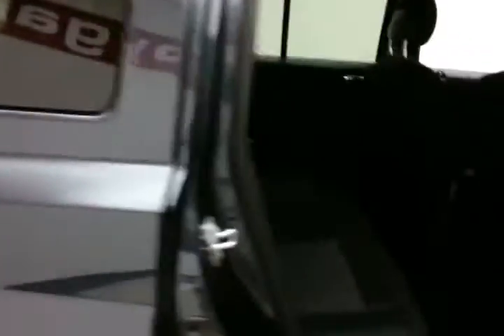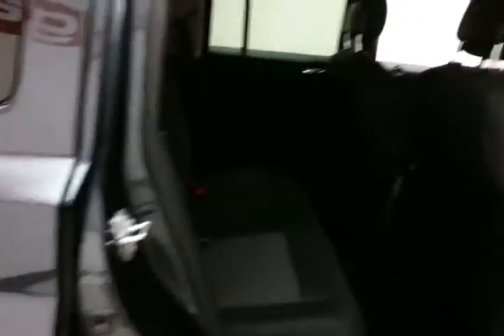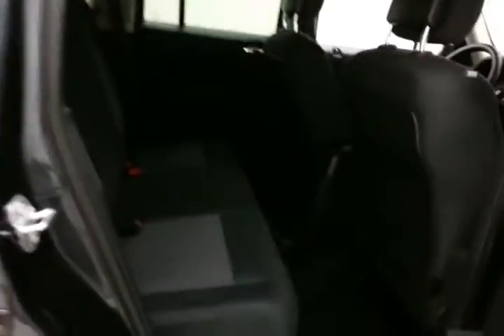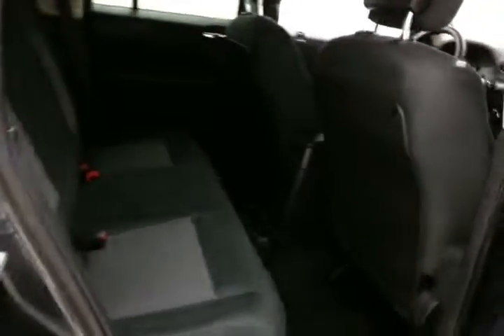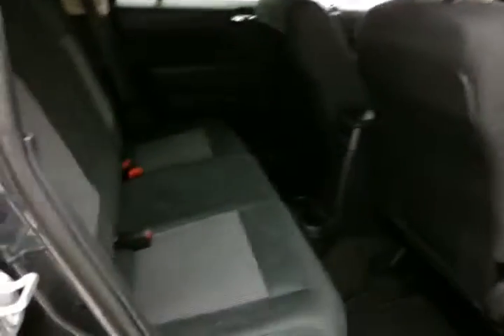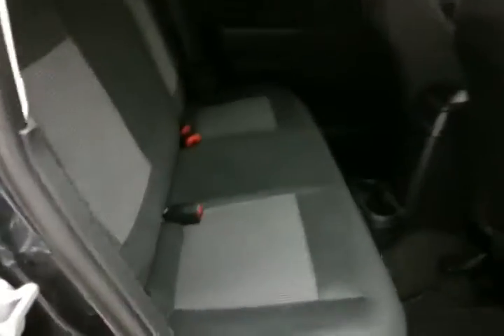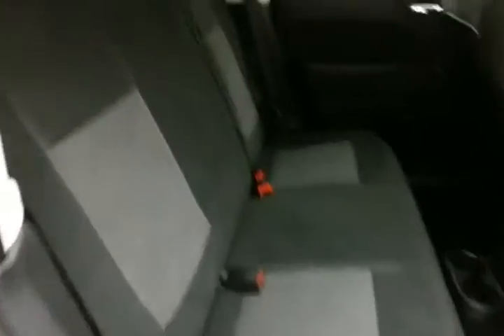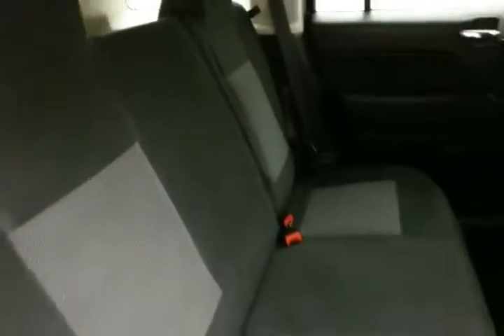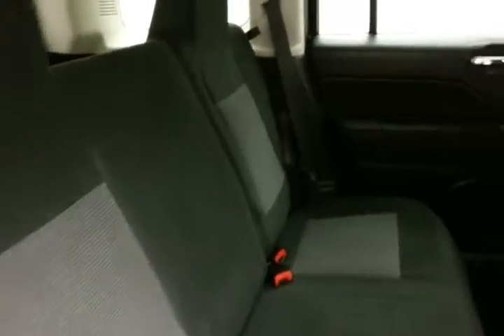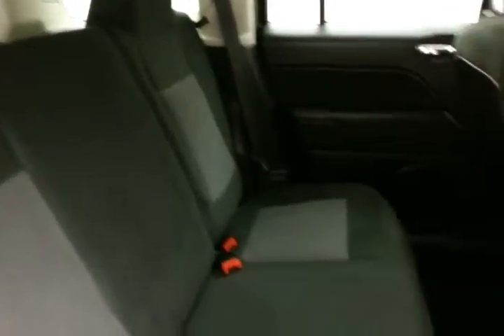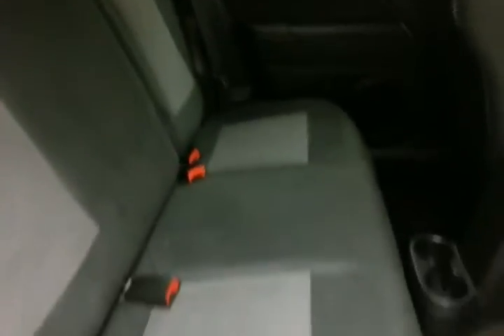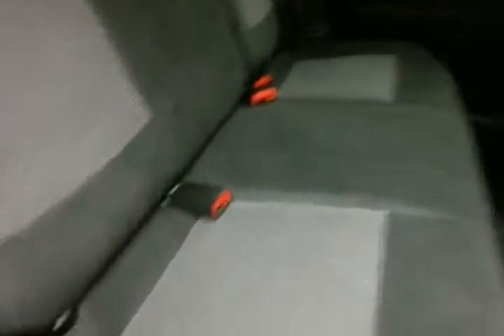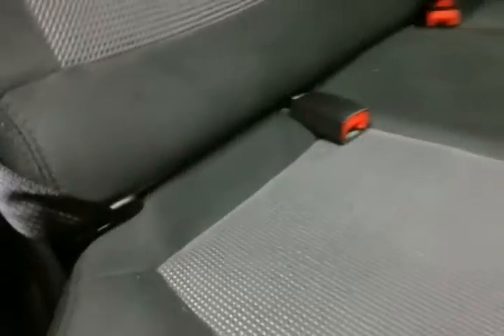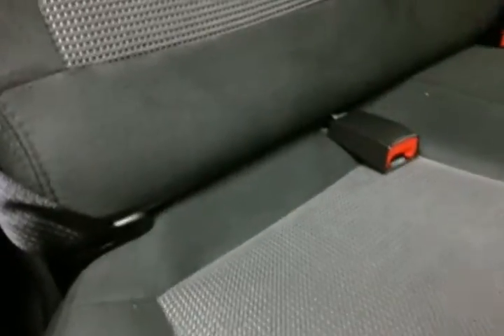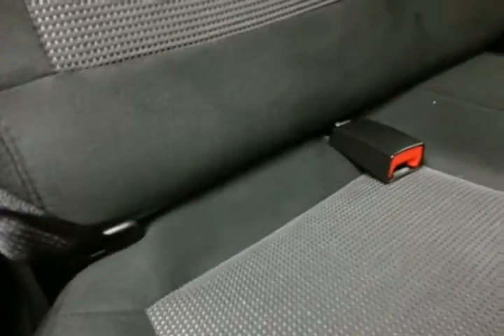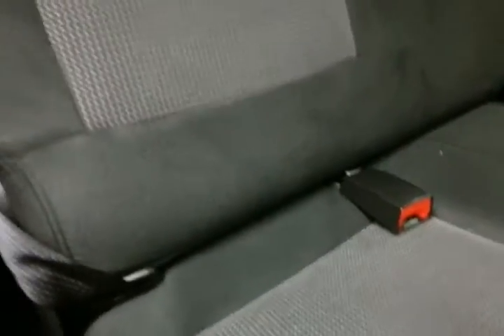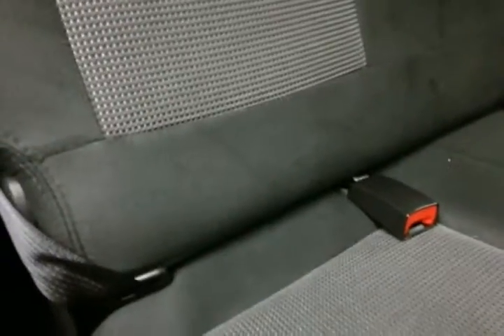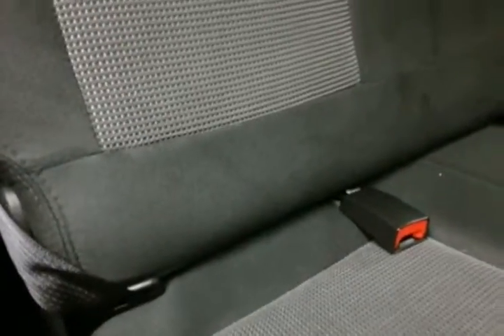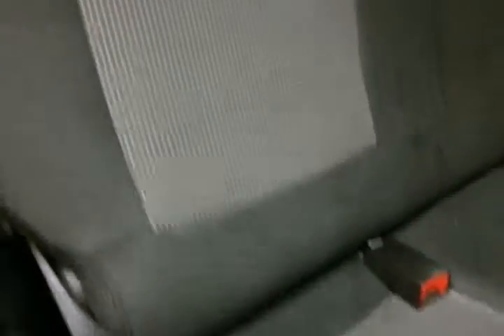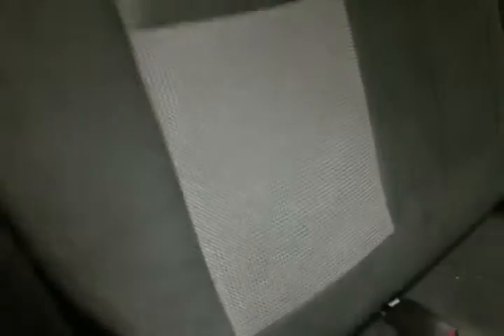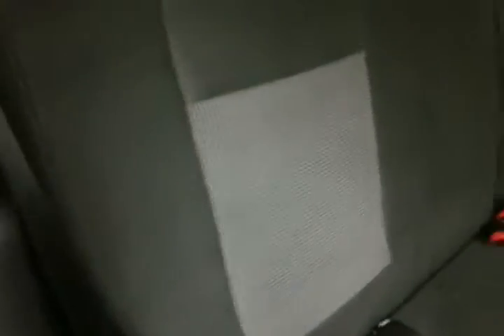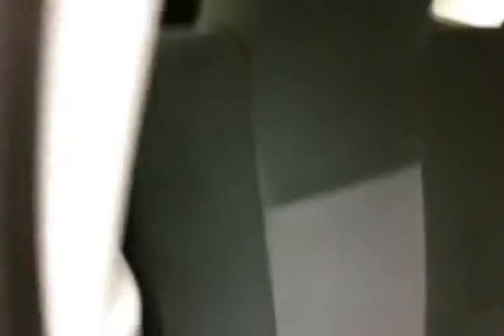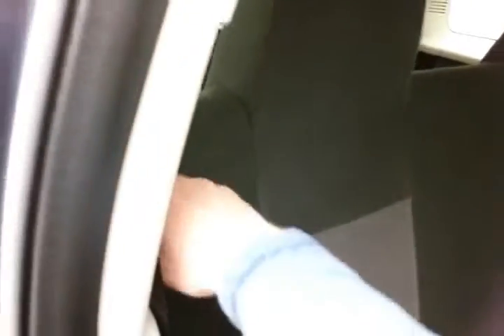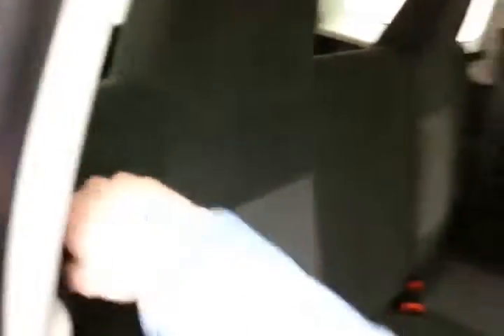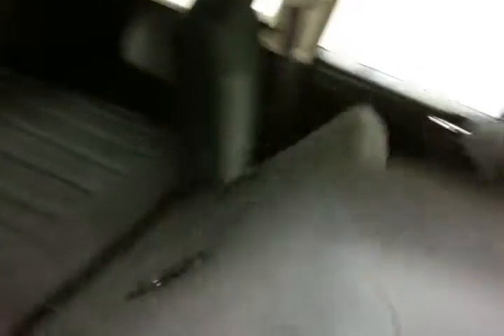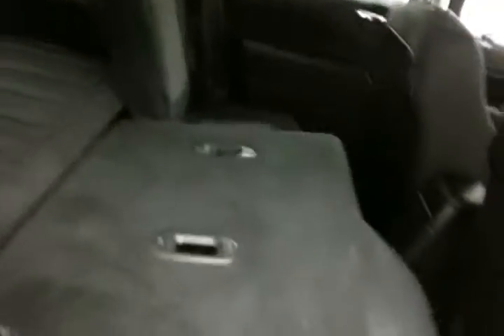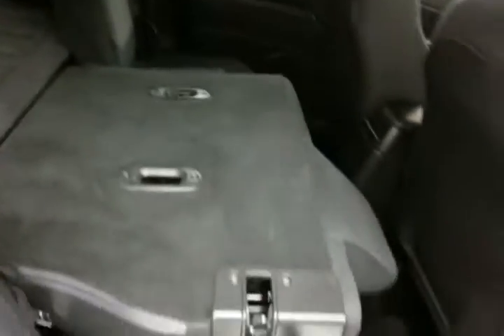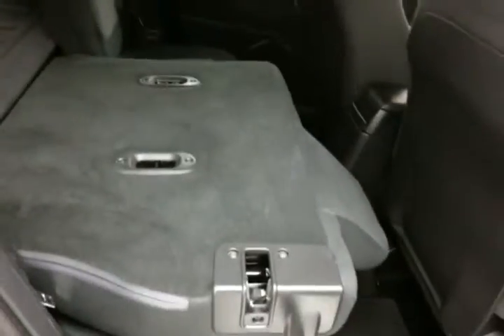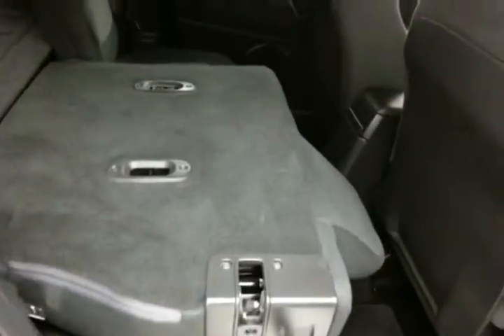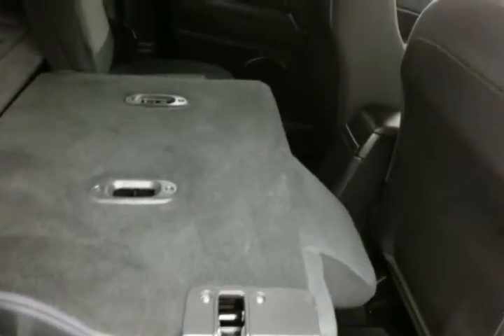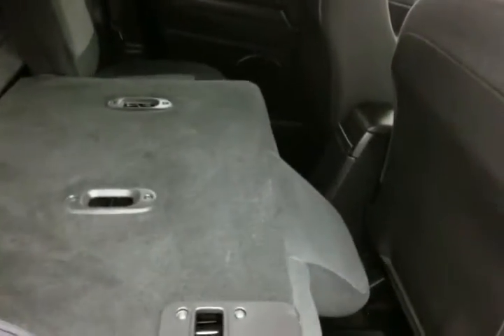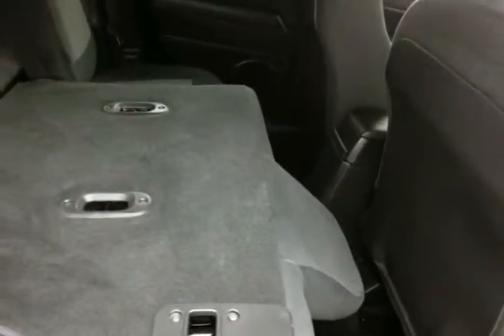The Patriot seats five with a cloth interior. Family friendly with hooks in the seats for the LATCH system to keep child seats completely secure. The split seat back will fold down to accommodate longer cargo items.